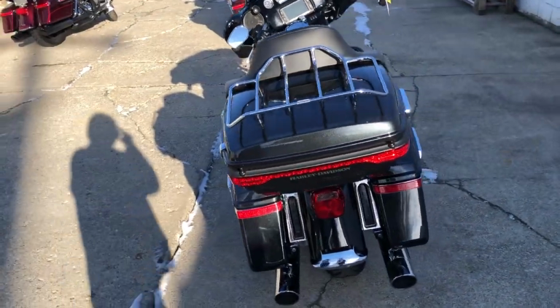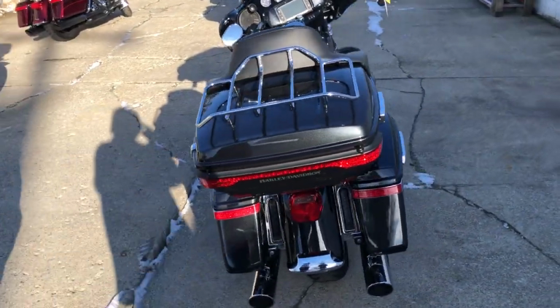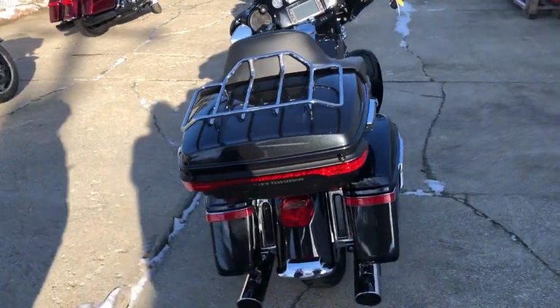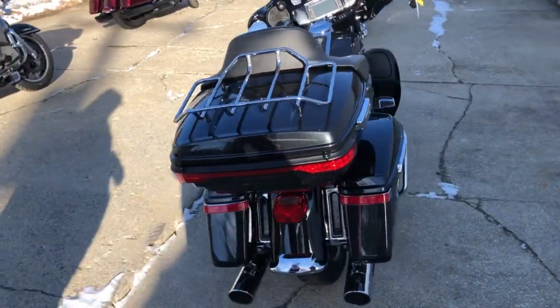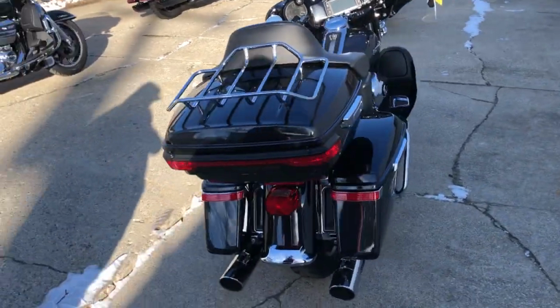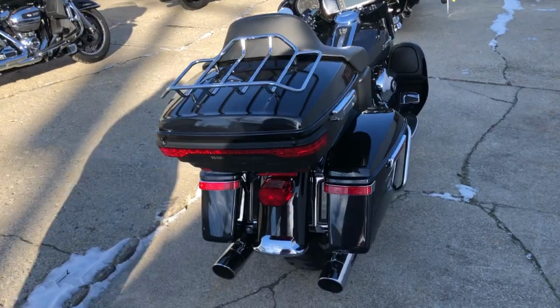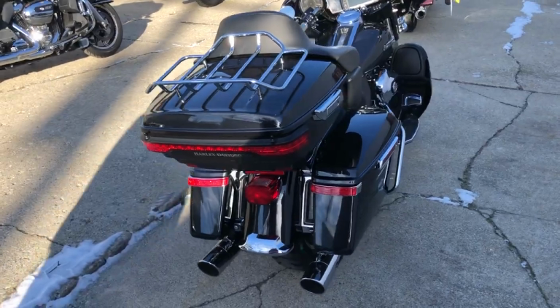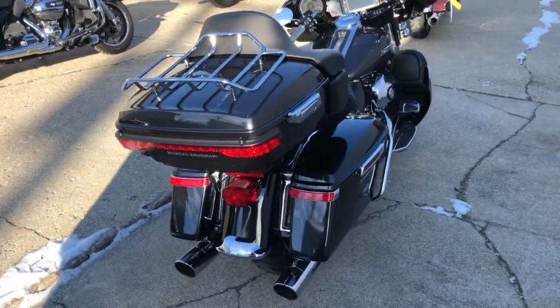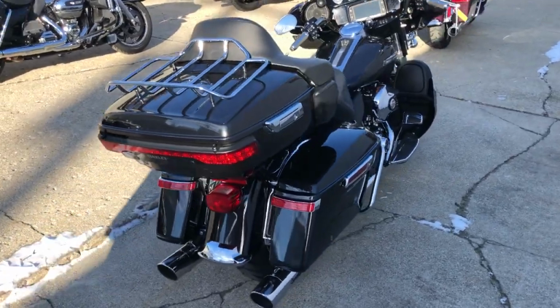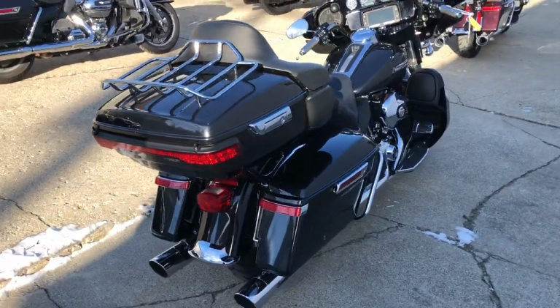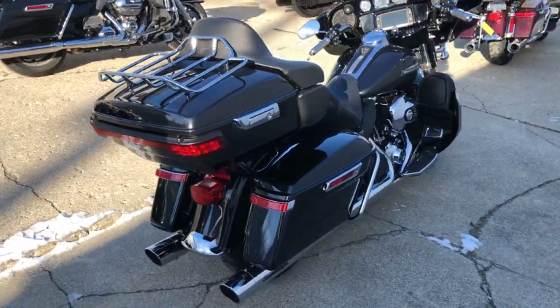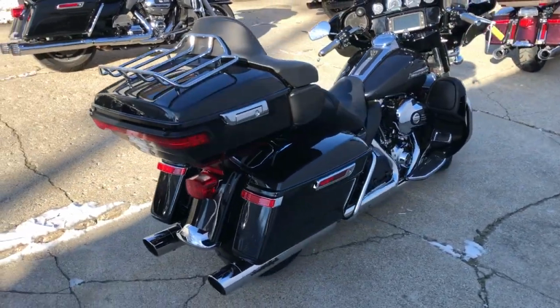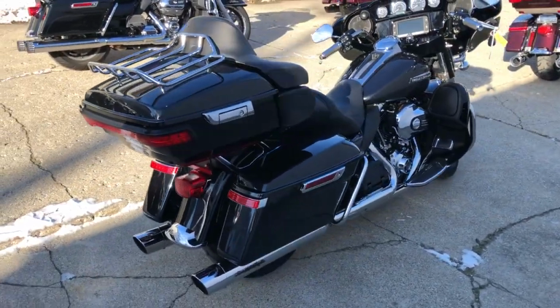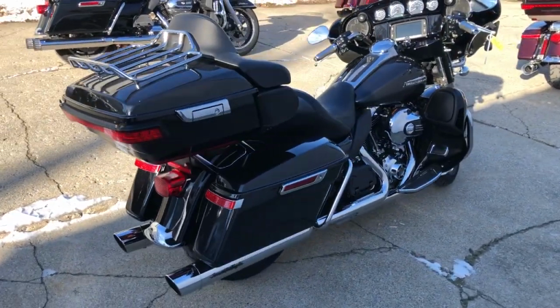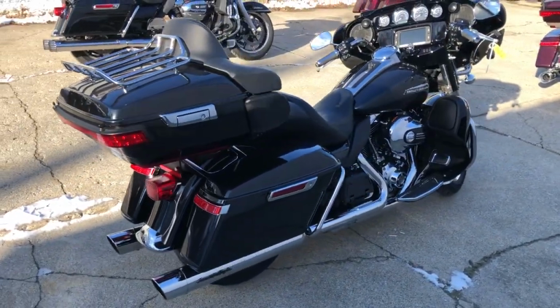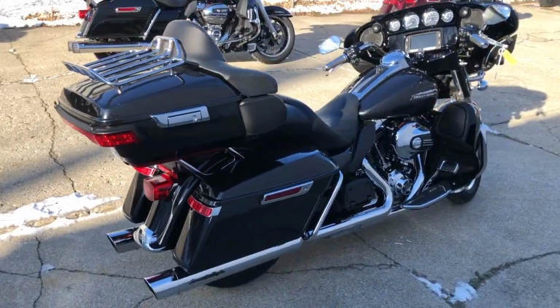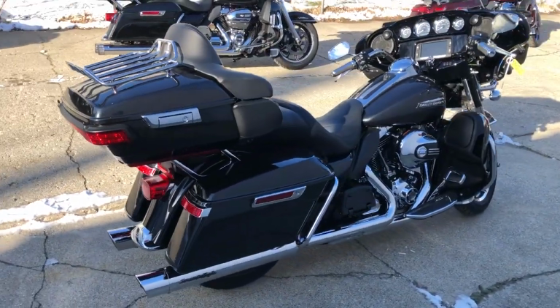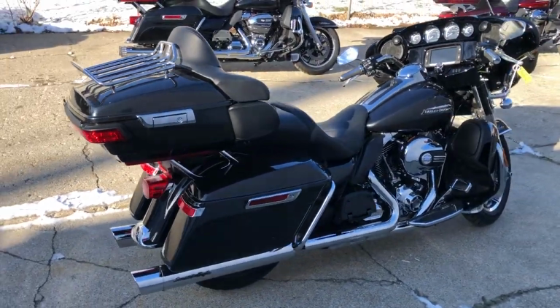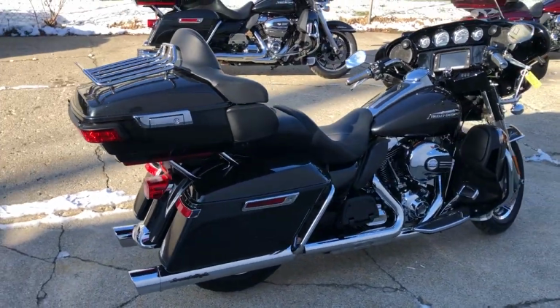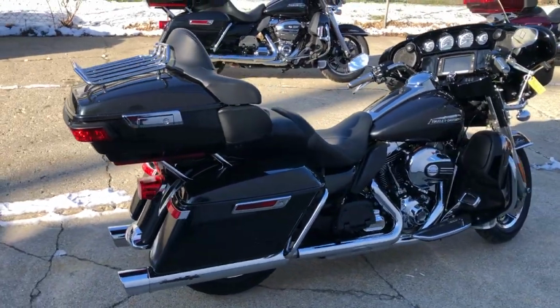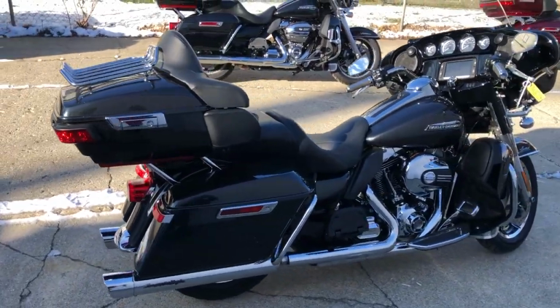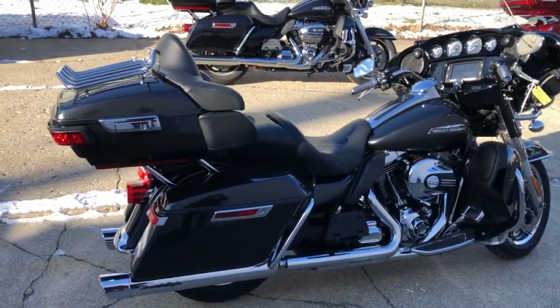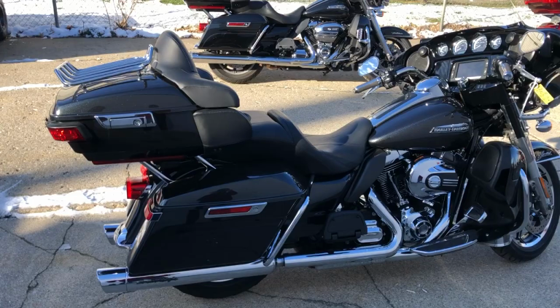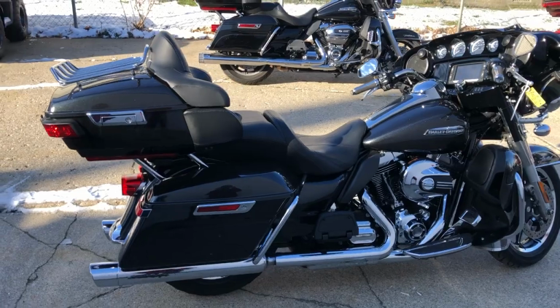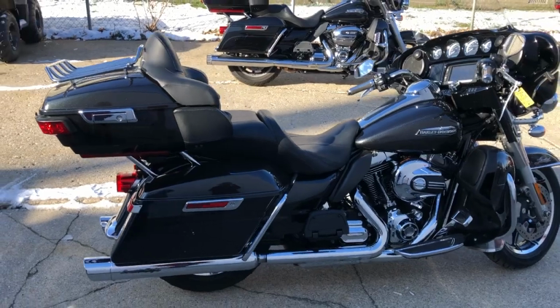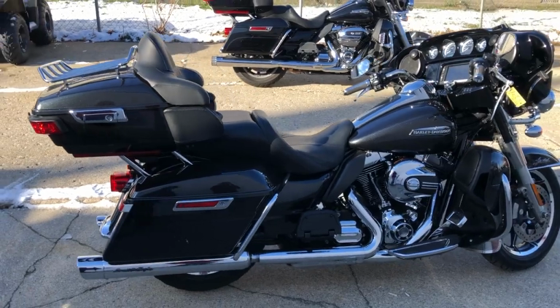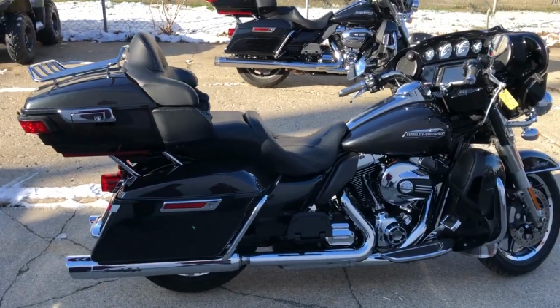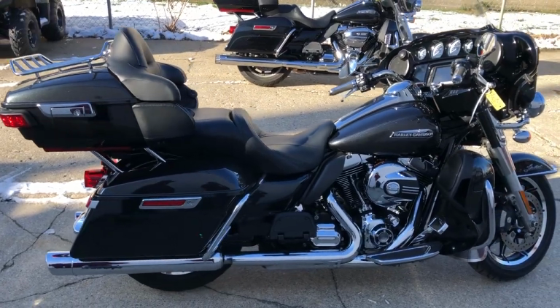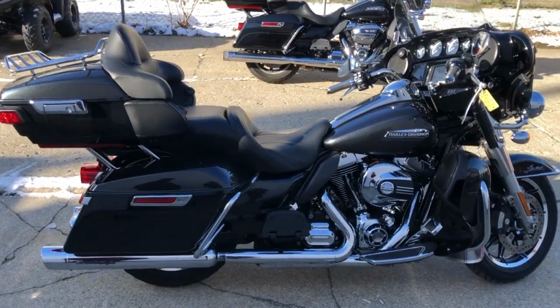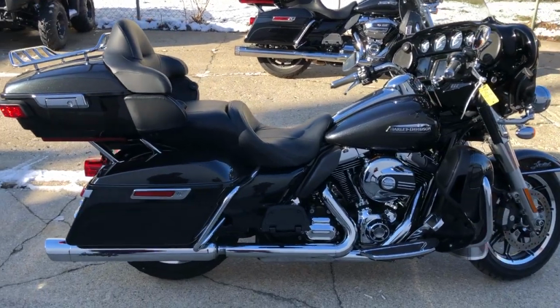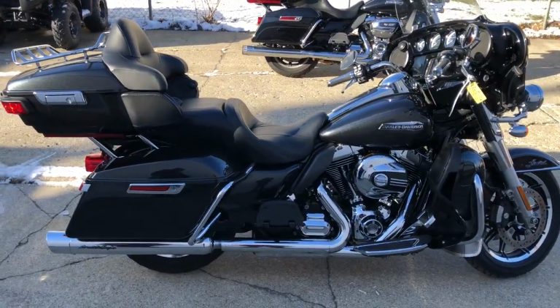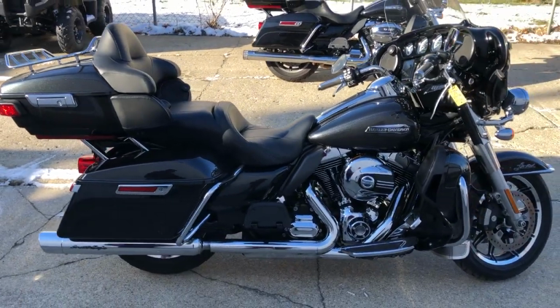It sounds great. This thing sold new for over $28,000 and you can own it for $12,999. Give us a call, we'll get it done. 810-648-9500.